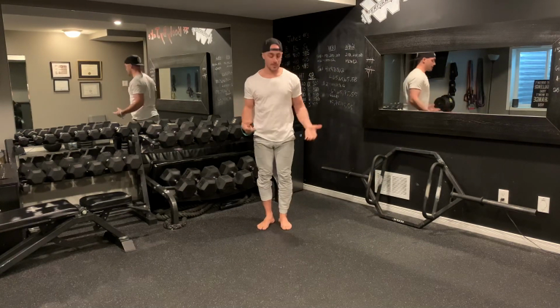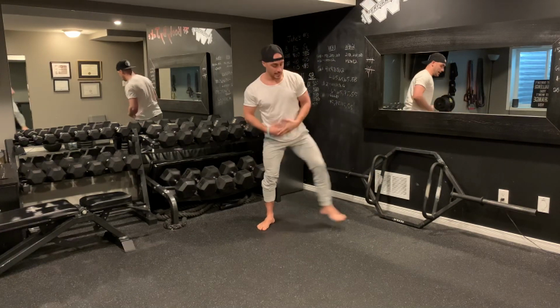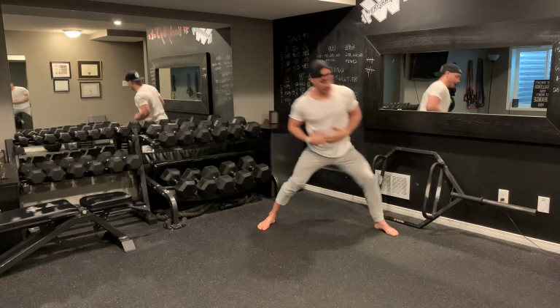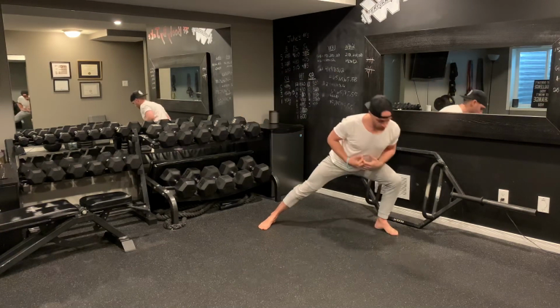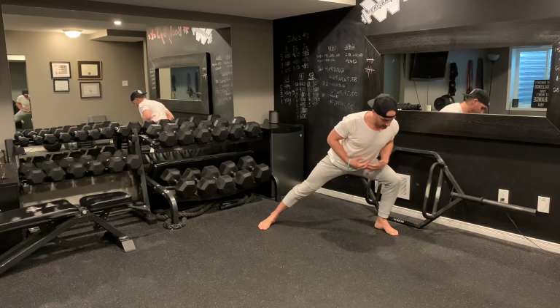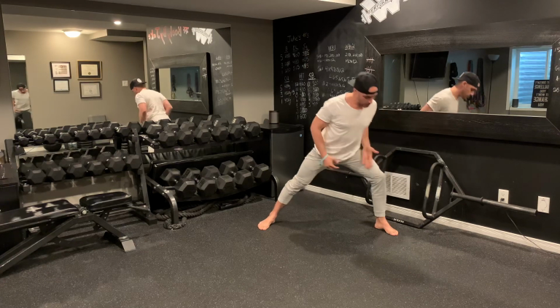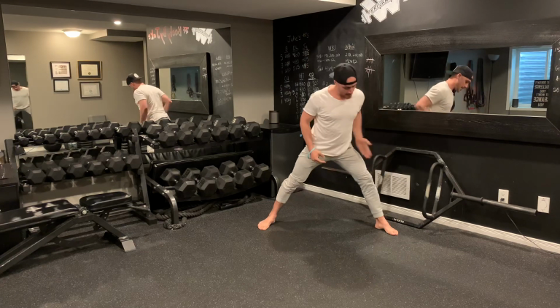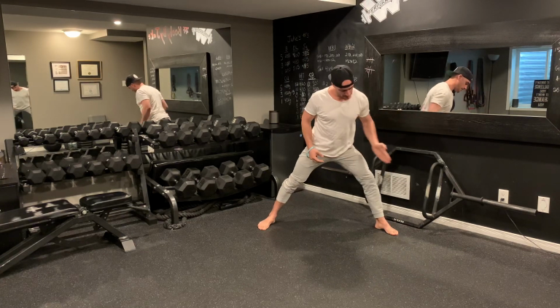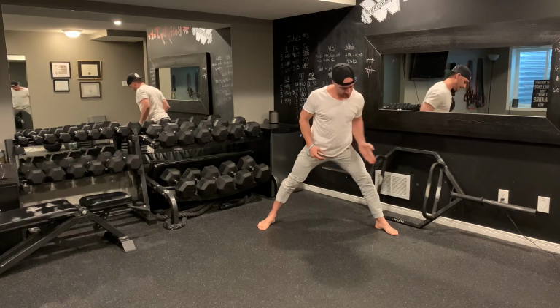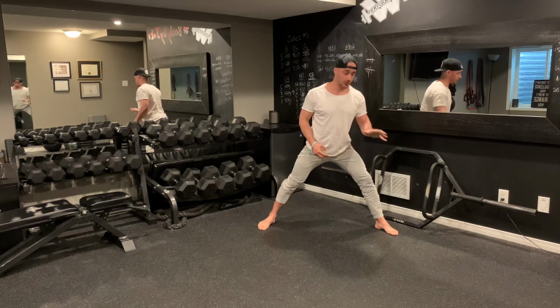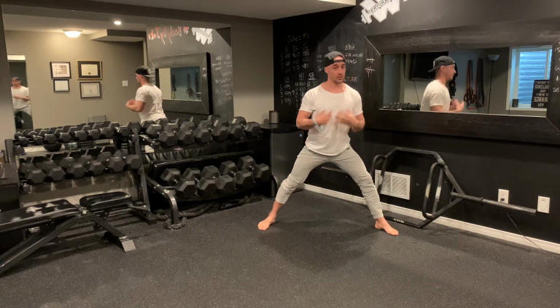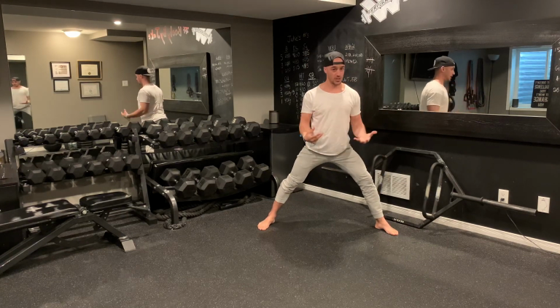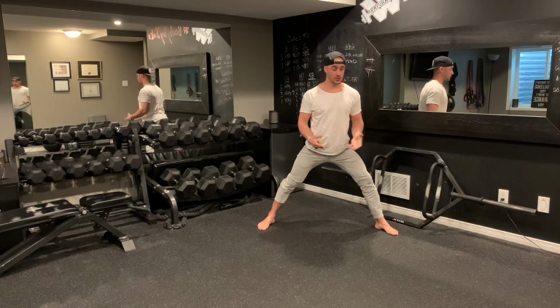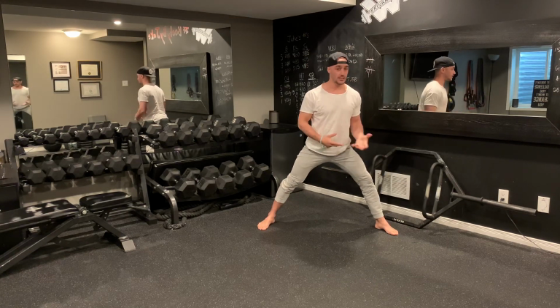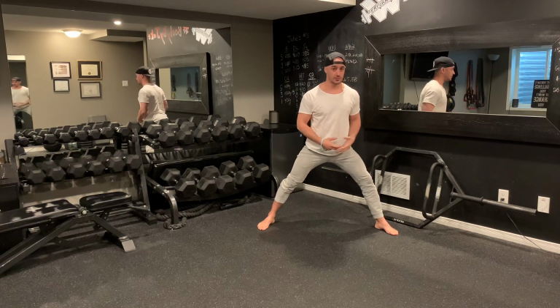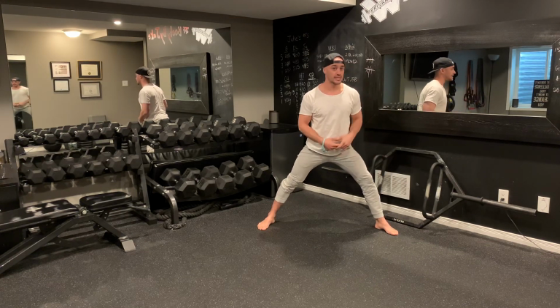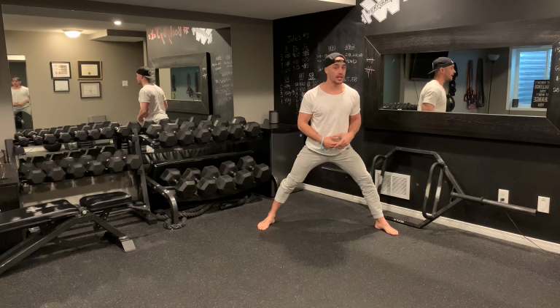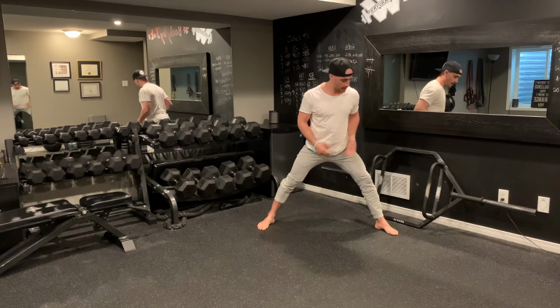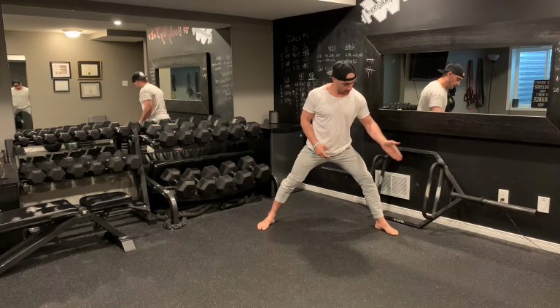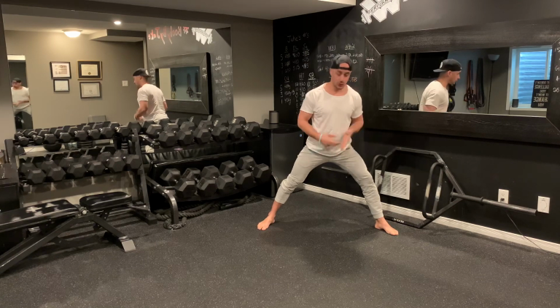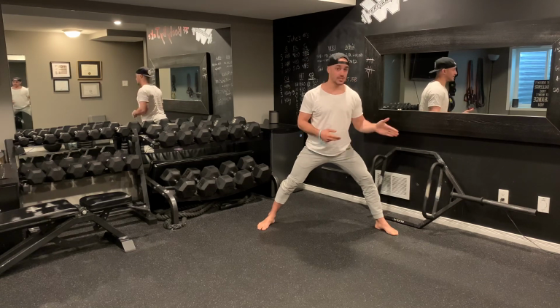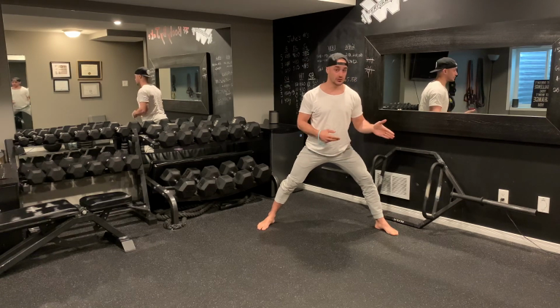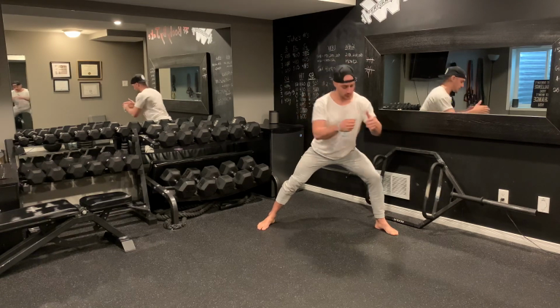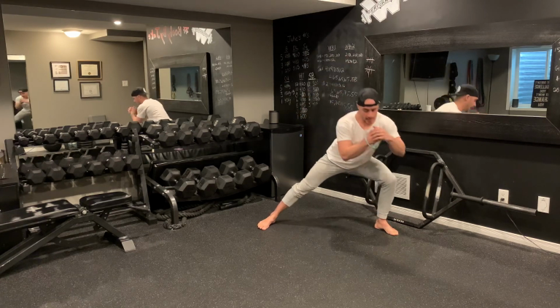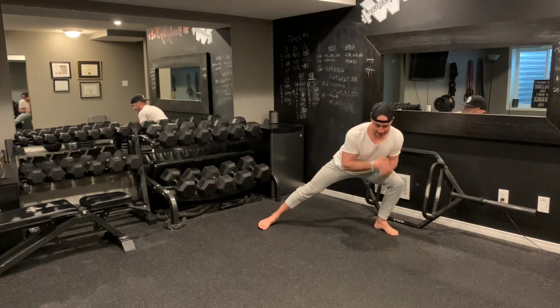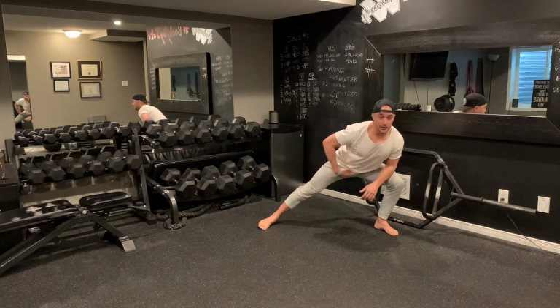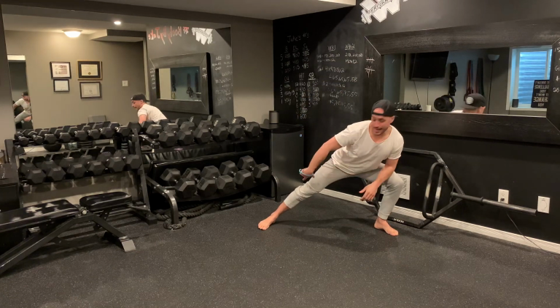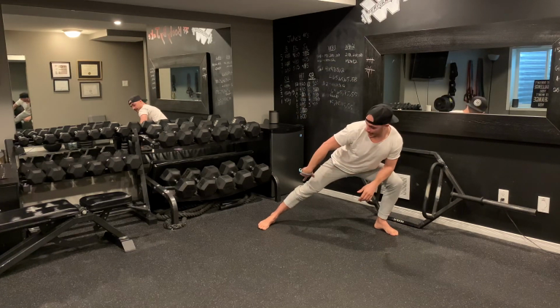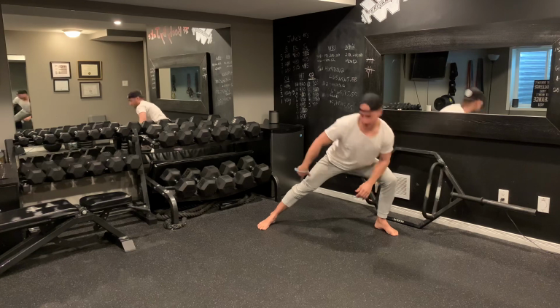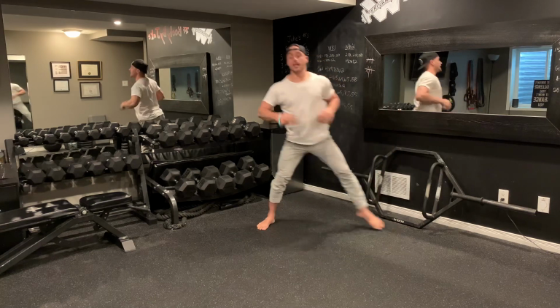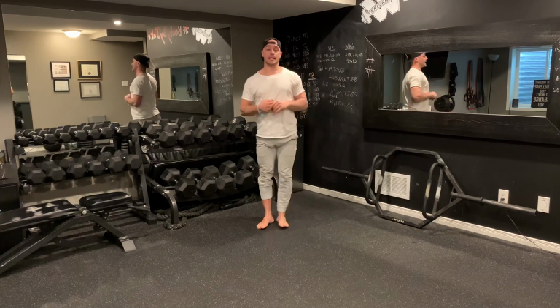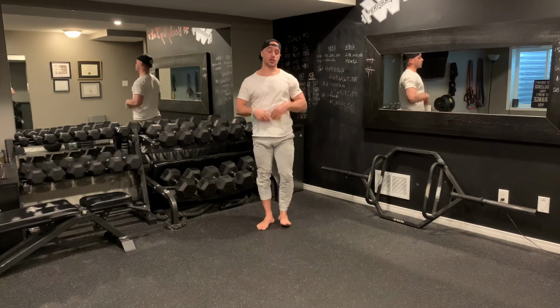Same idea — that foot's going to step out. I'm at about 15 to 30 degrees, much like you would a squat. It's very similar to a single-leg squat, 15 to 30 degrees angle to the outside. I'm going to lean down and in, back leg is nice and straight. And then I push off.